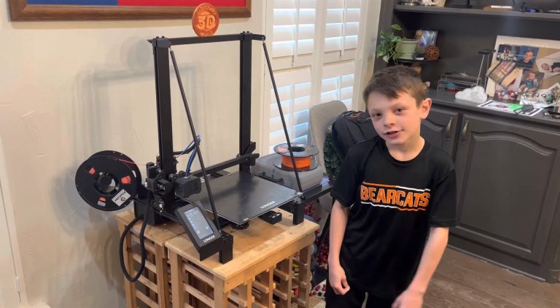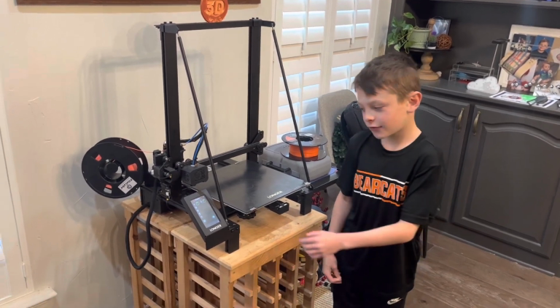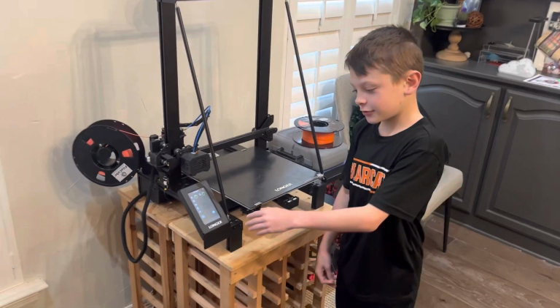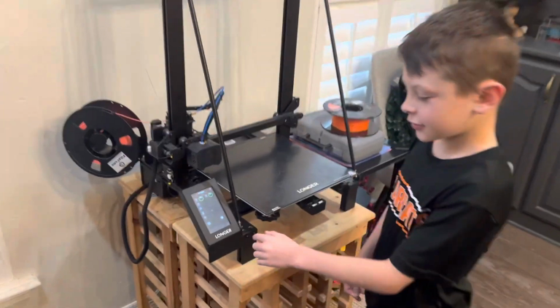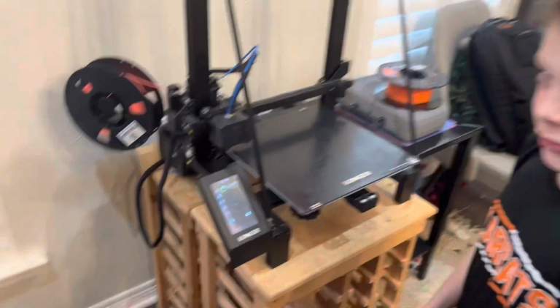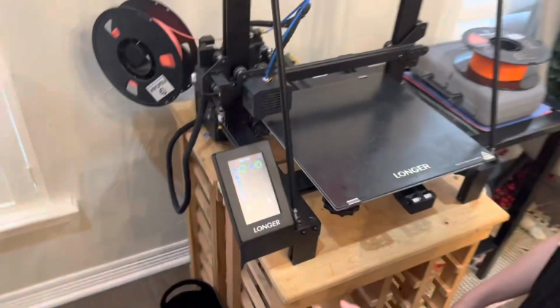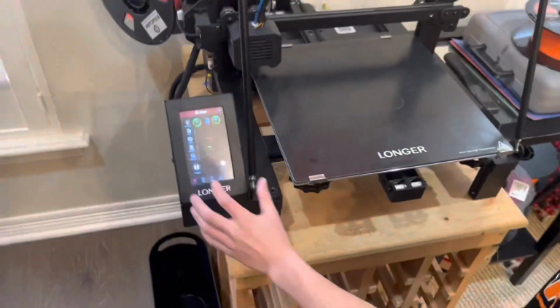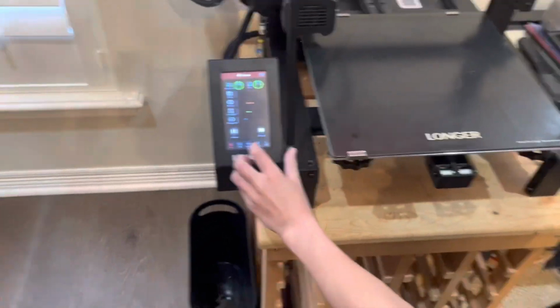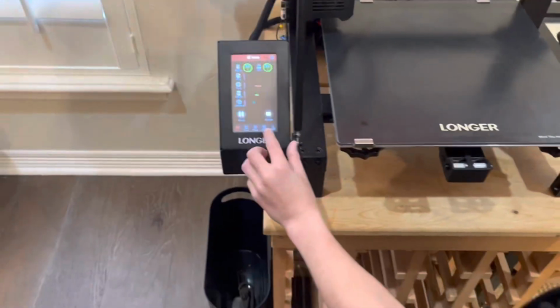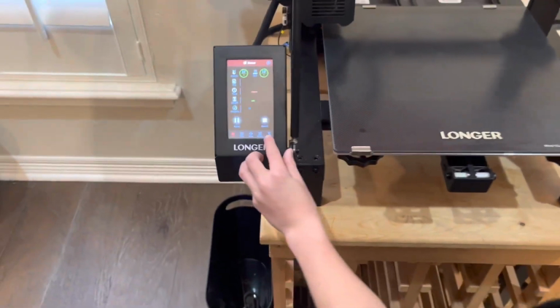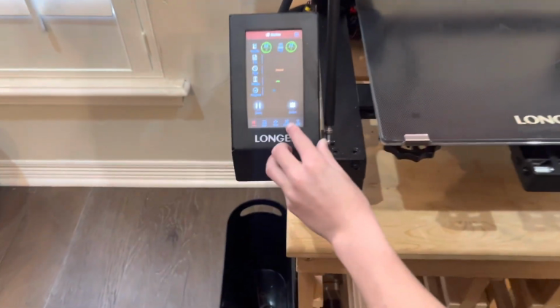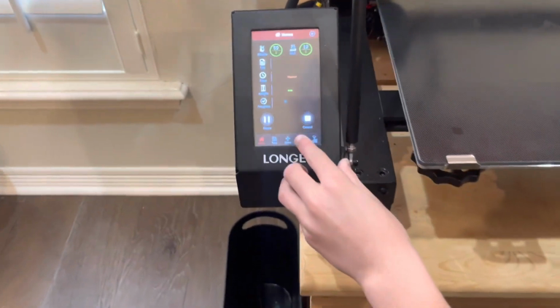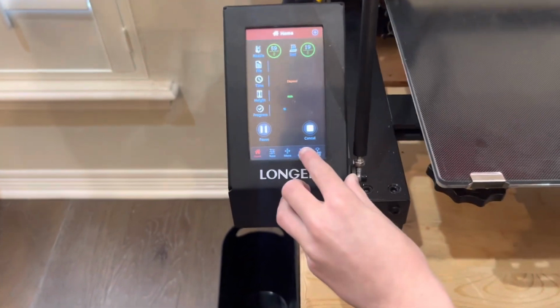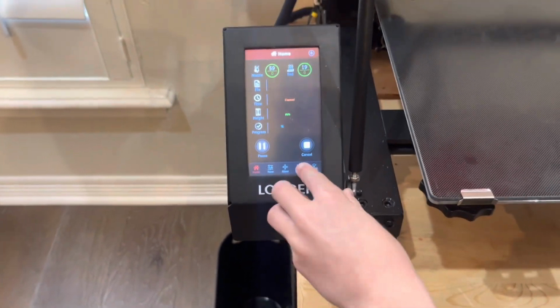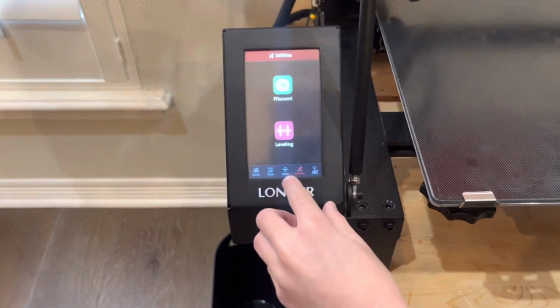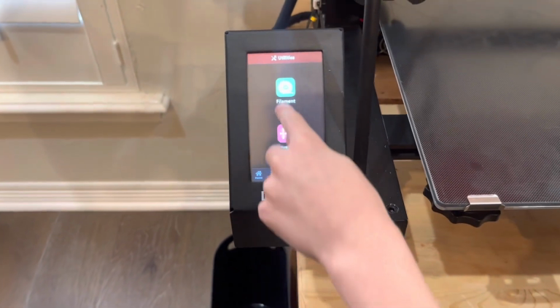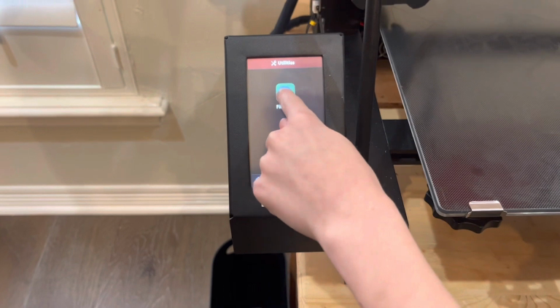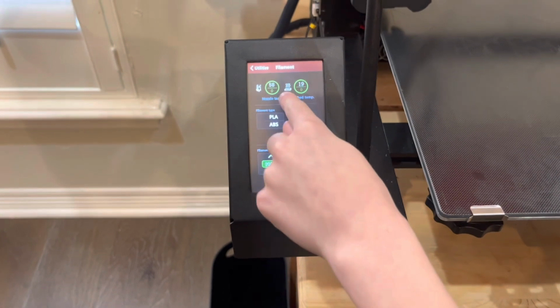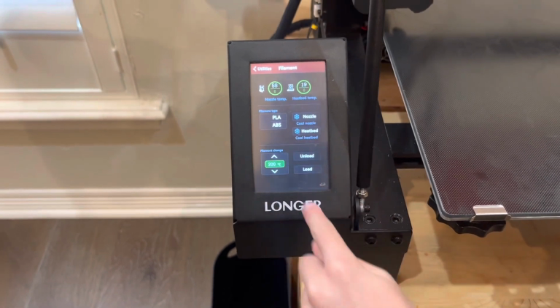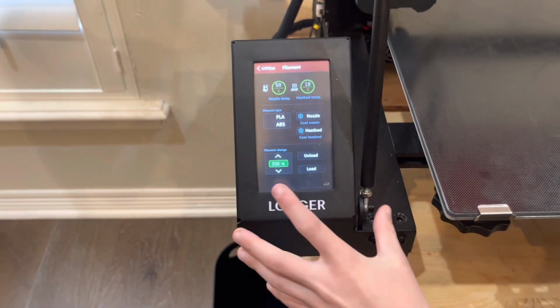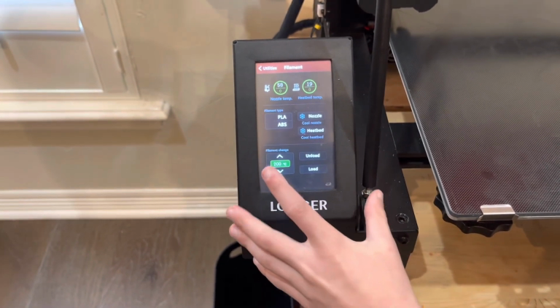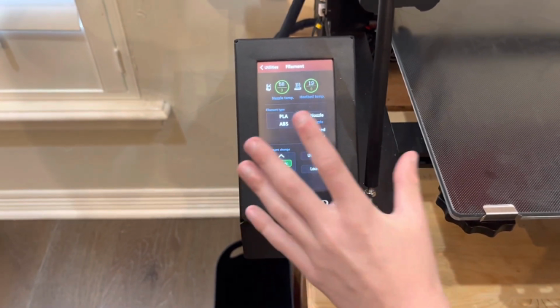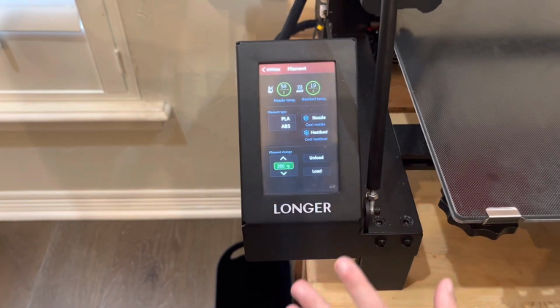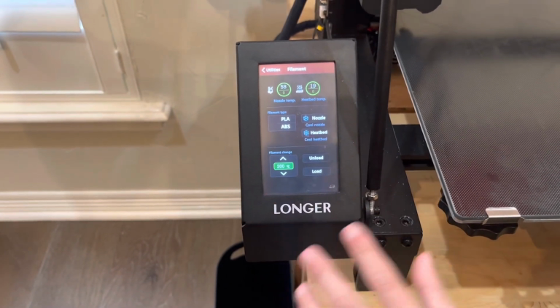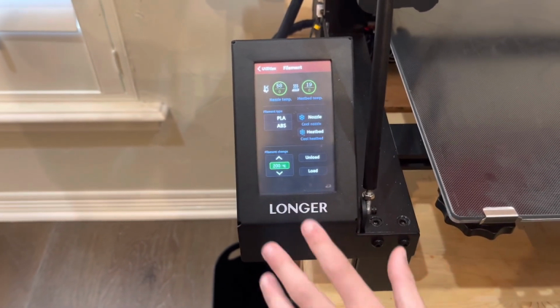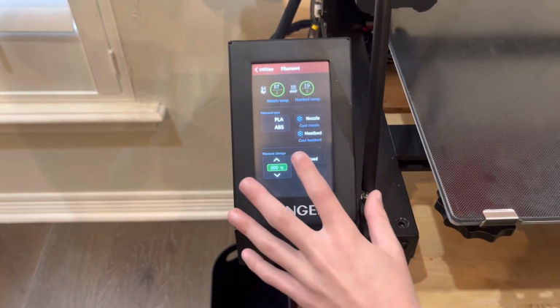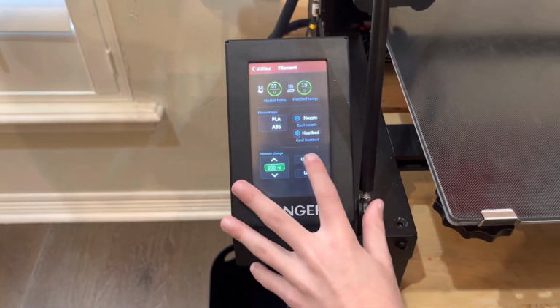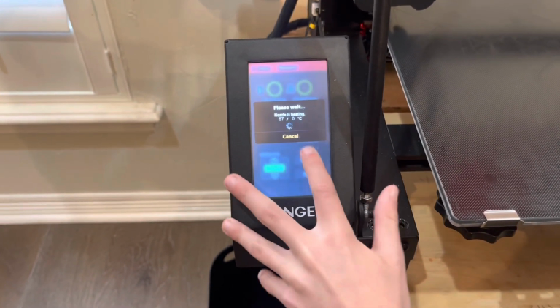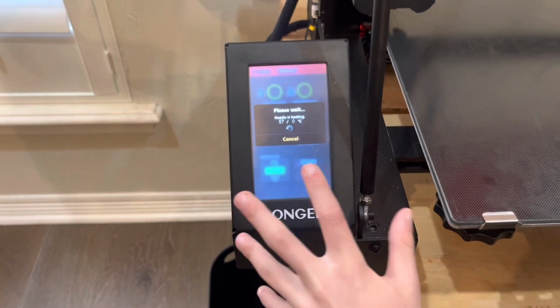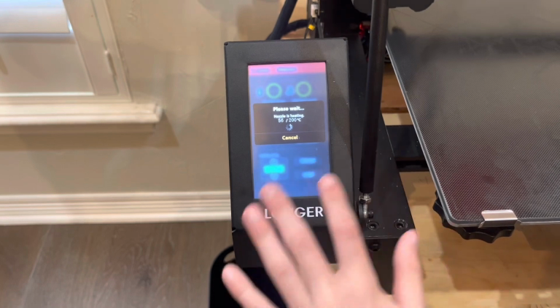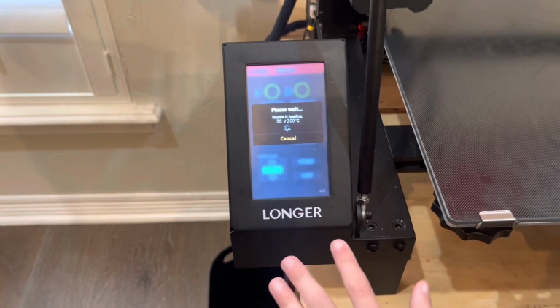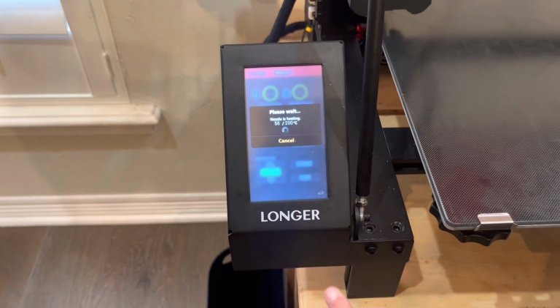So first, you go to utensils right here with the wrench screwdriver icon, press that, and then press filament. And then if you have a filament already in there, you're going to press unload and wait for it to heat up.